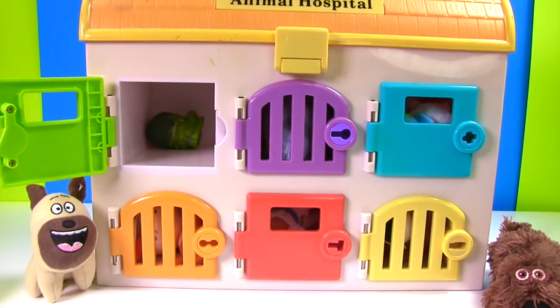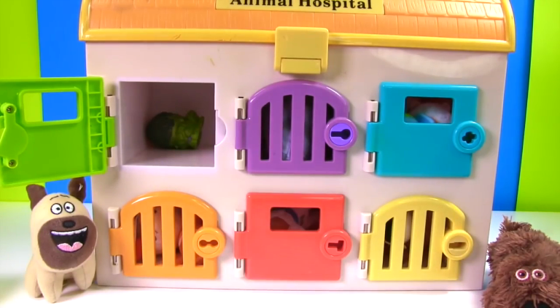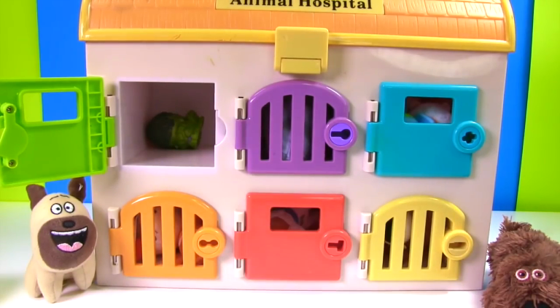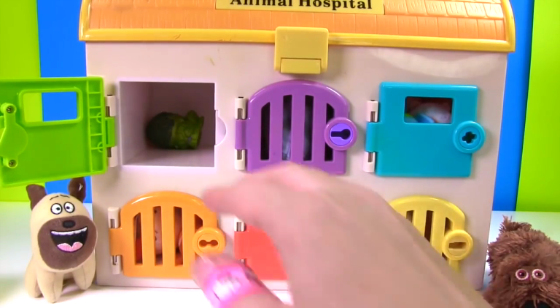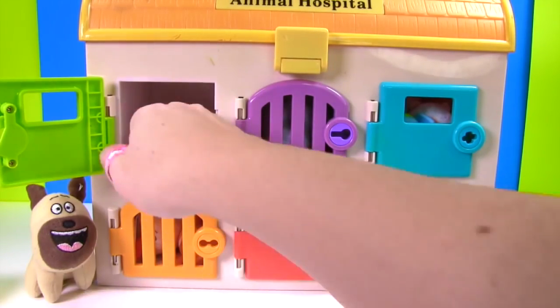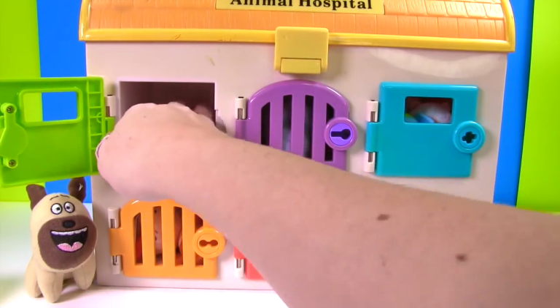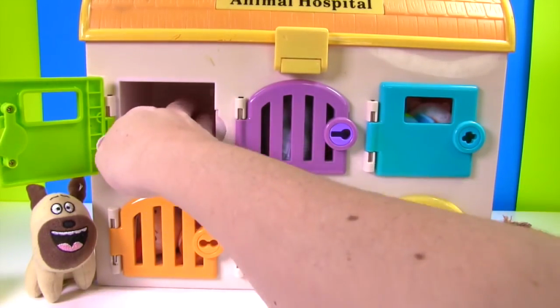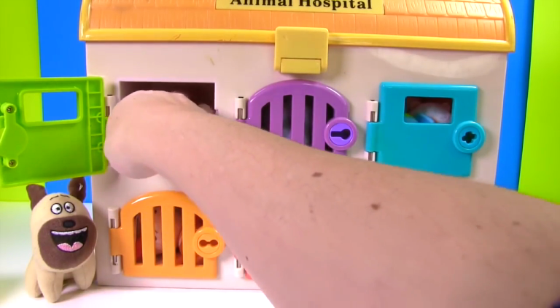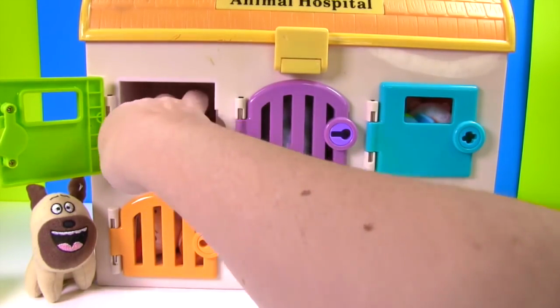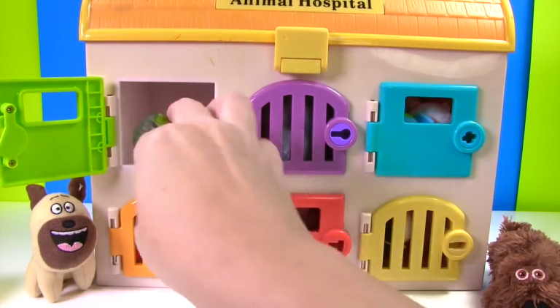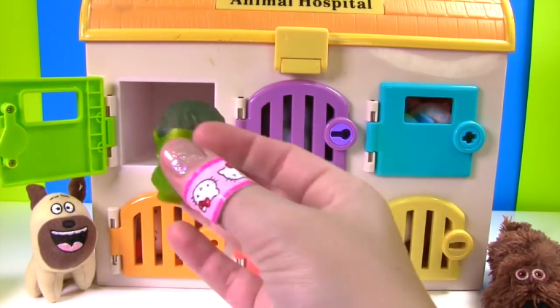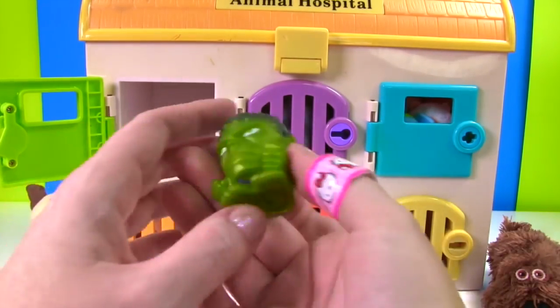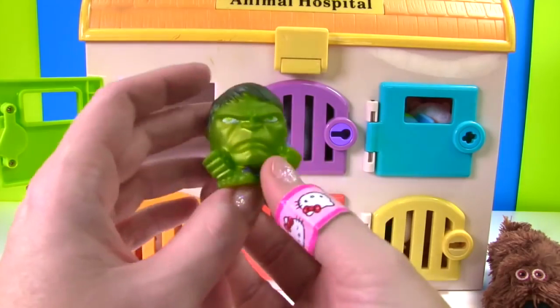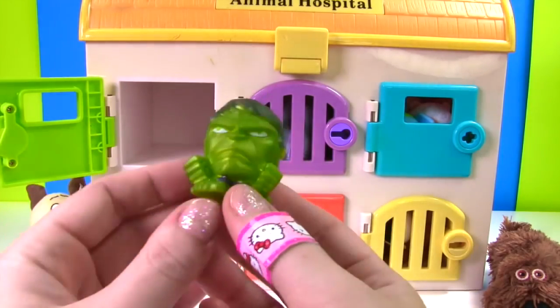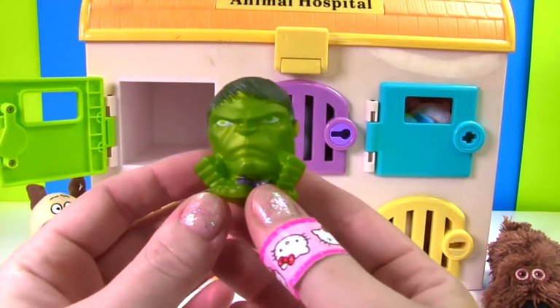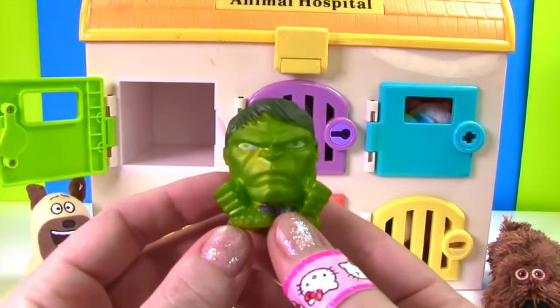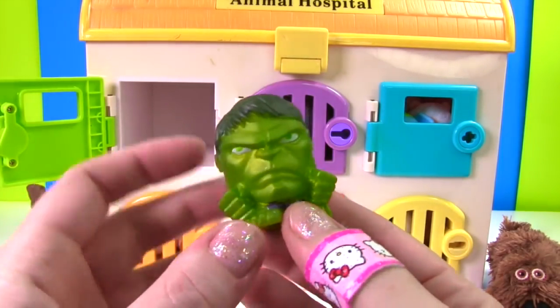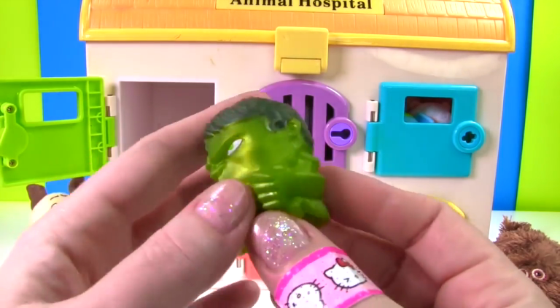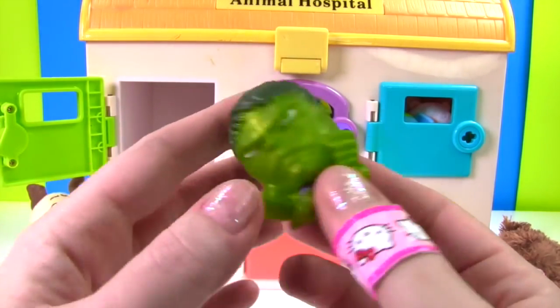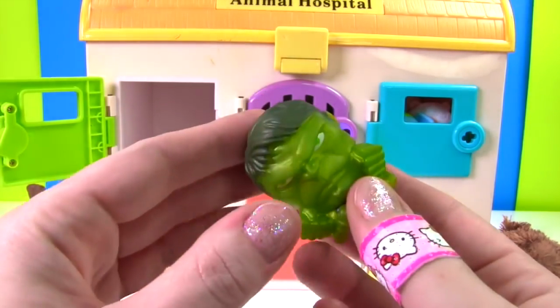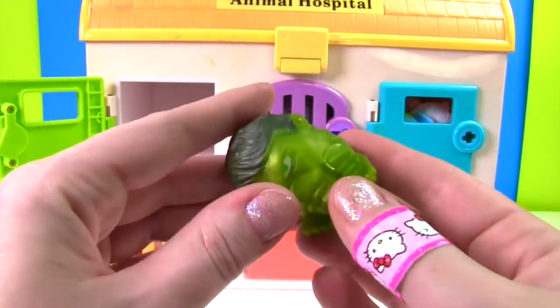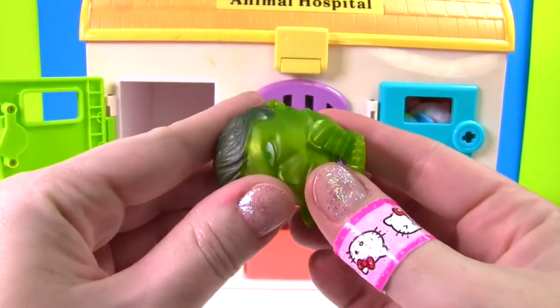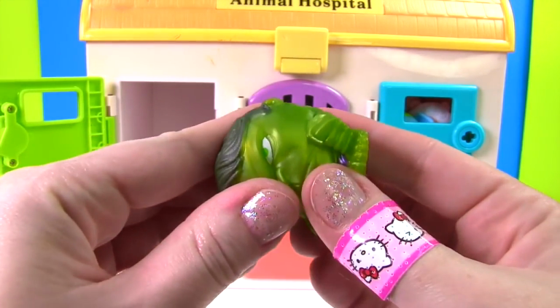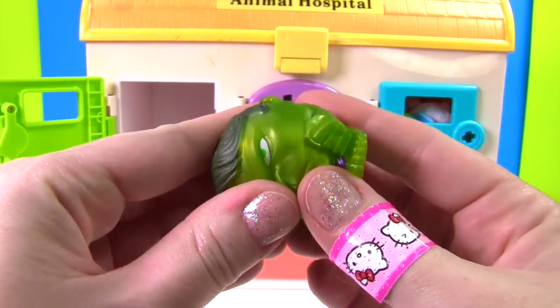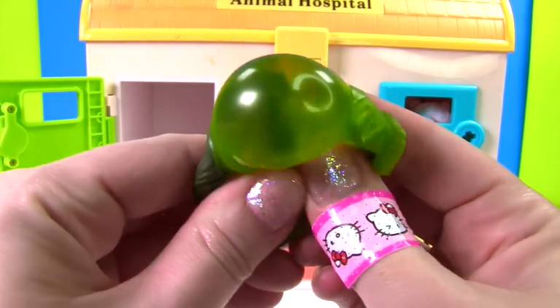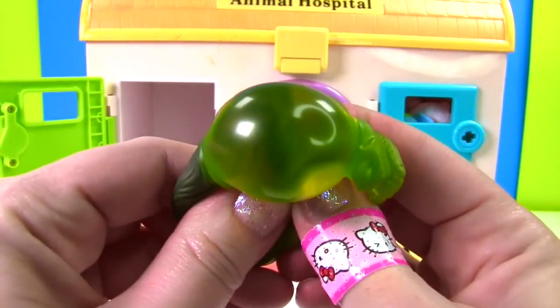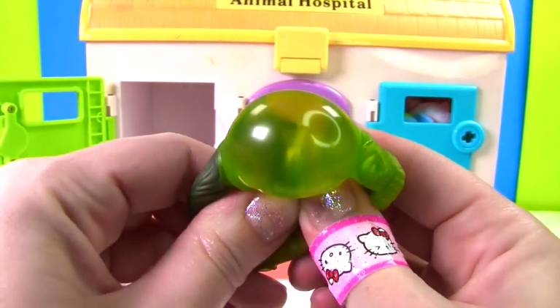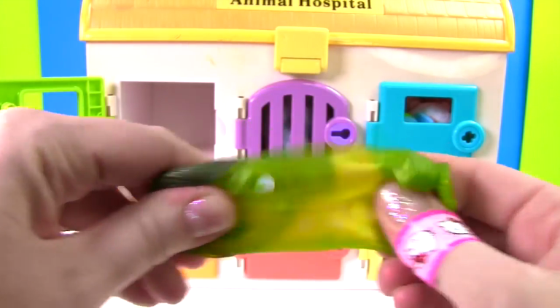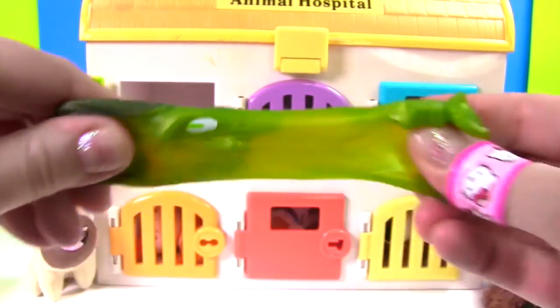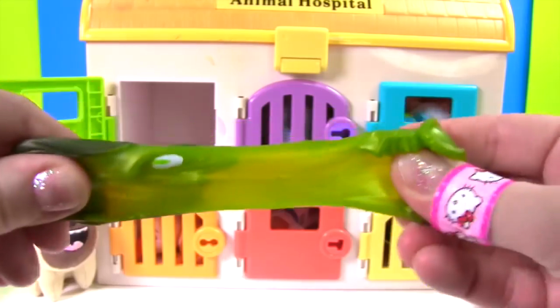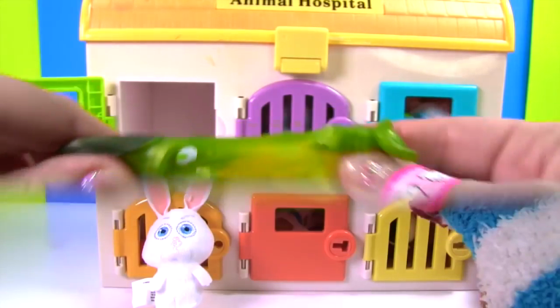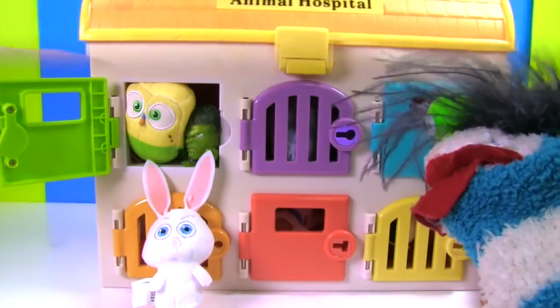Let's use the green key. We need to find the green key — here it is right here! Let's put our green key in and see who's inside. It's Sweet Pea from The Secret Life of Pets — she's yellow and green. And Sweet Pea has someone else who's green in there — it's the Incredible Hulk! He's green. Let's give him a good squish!